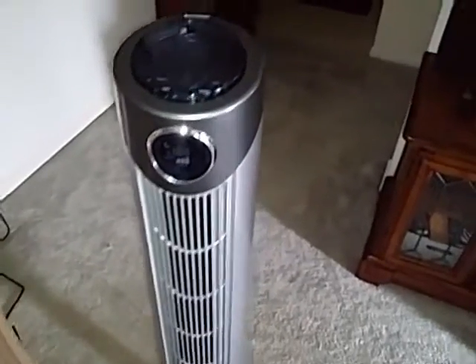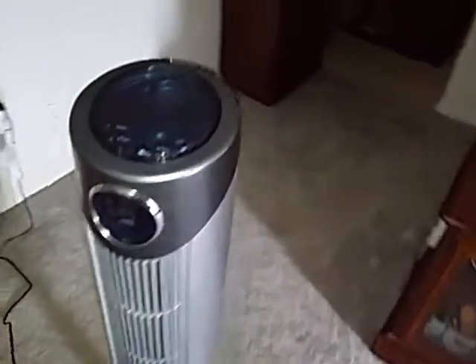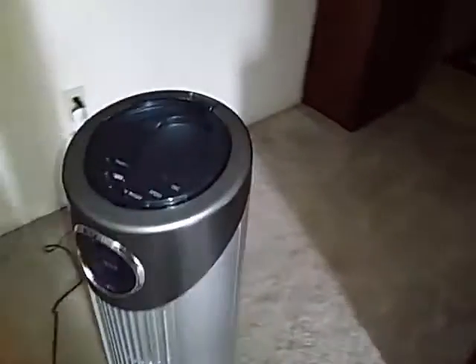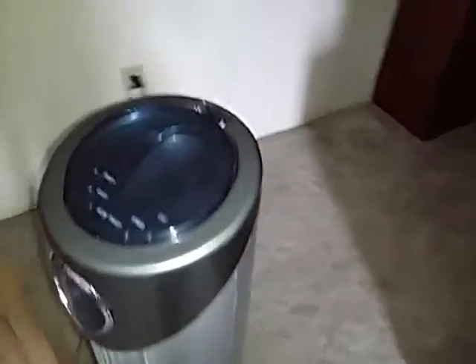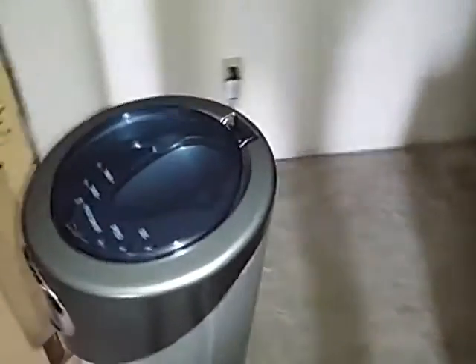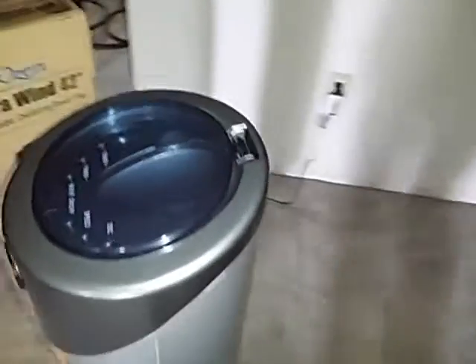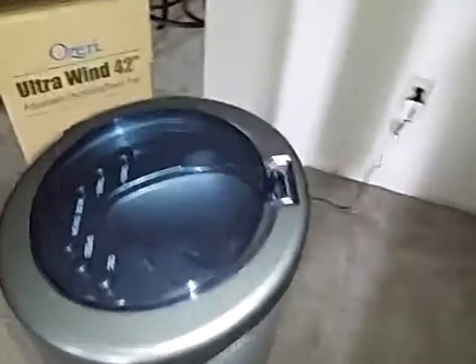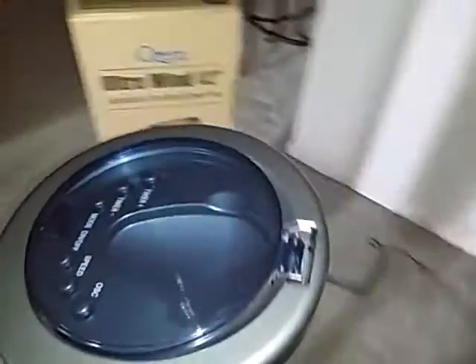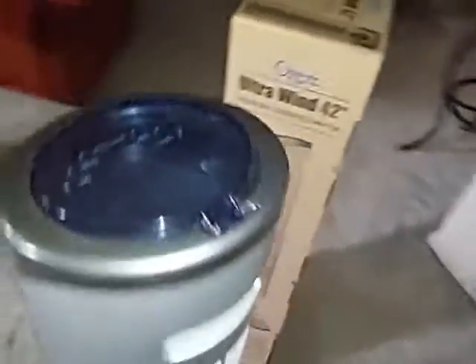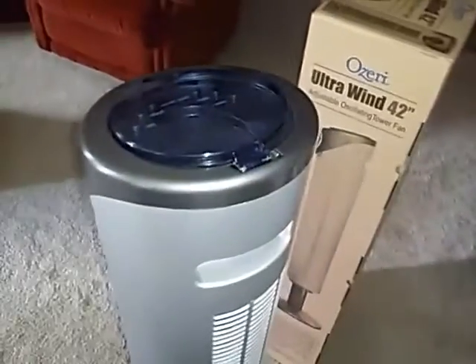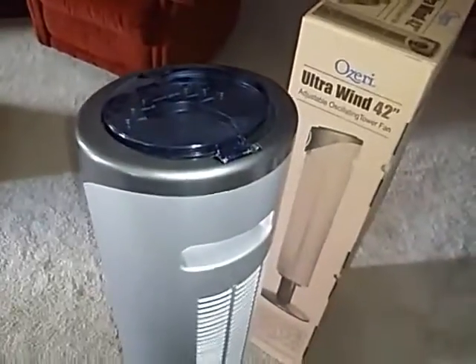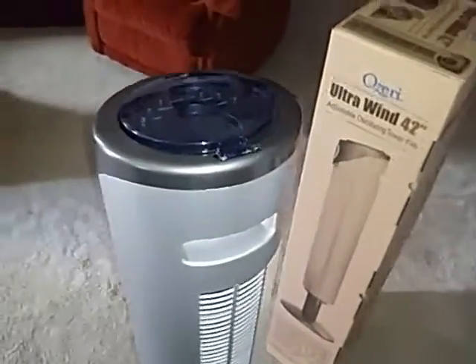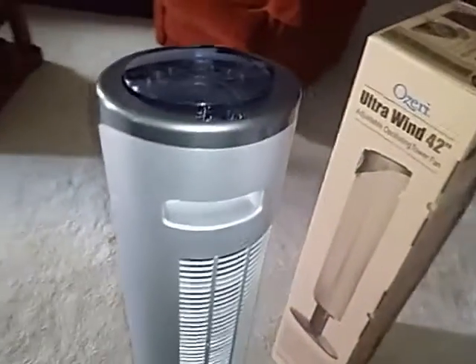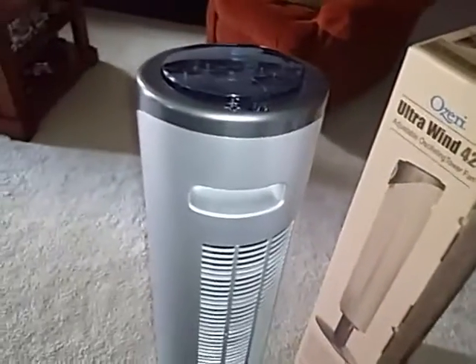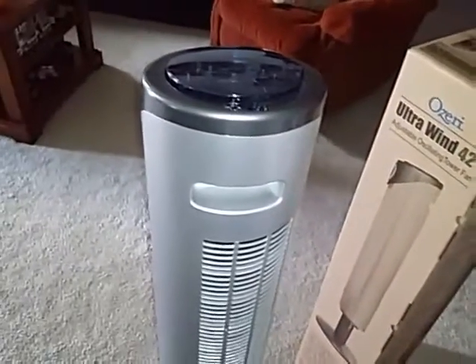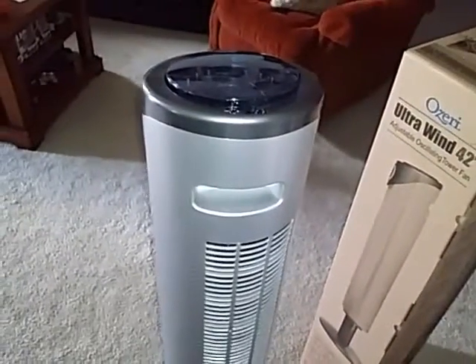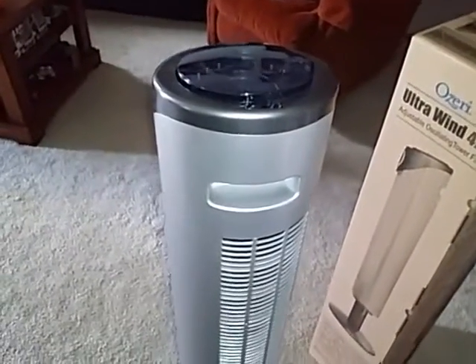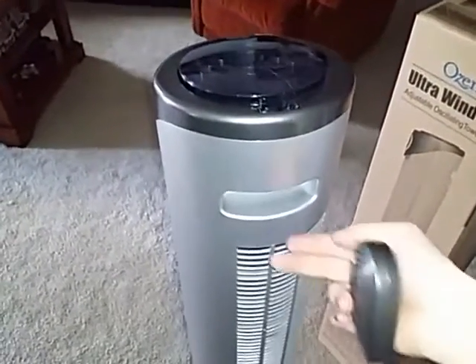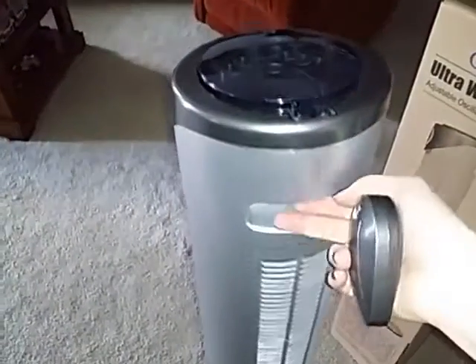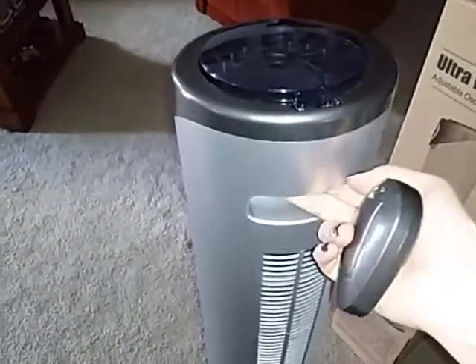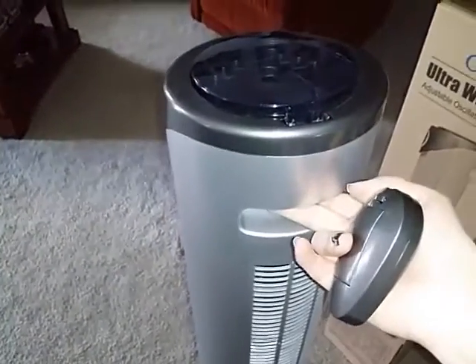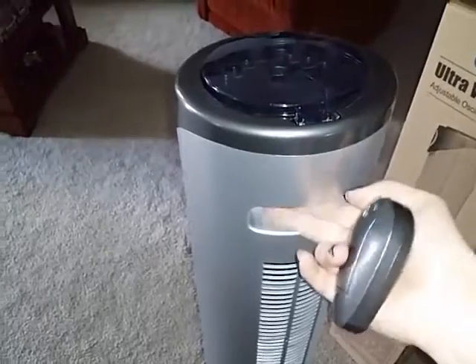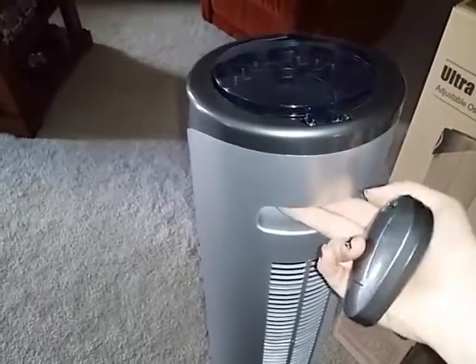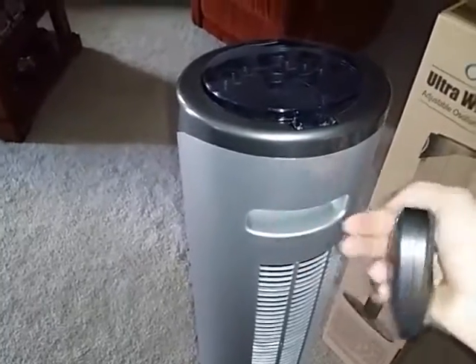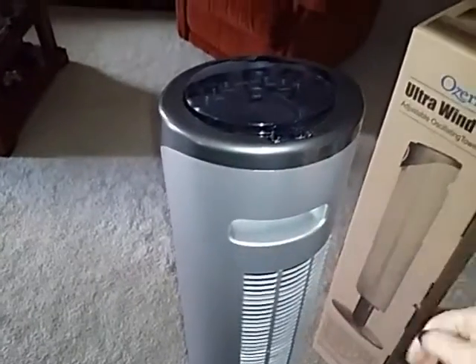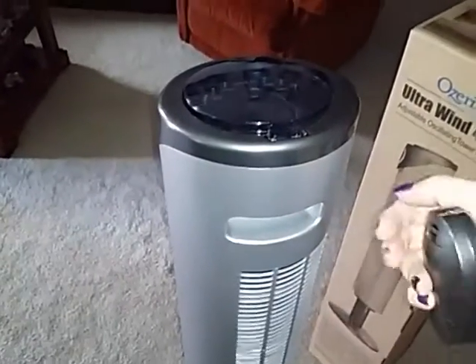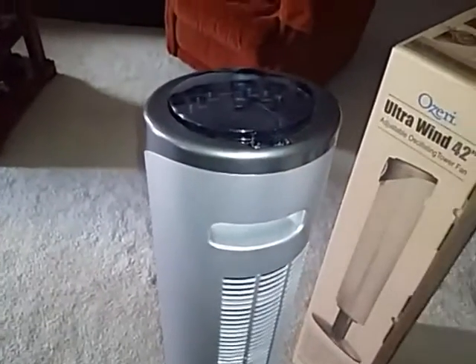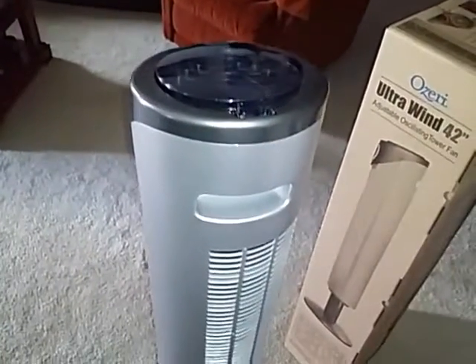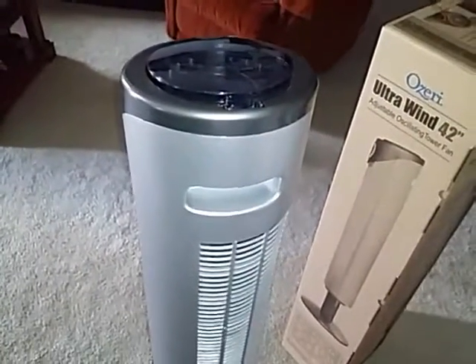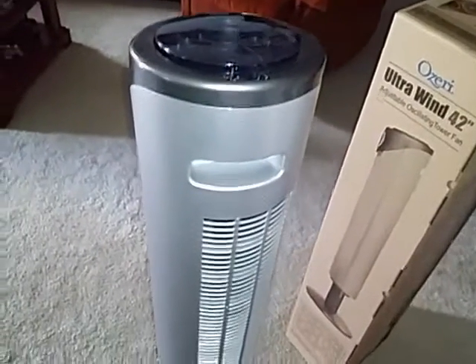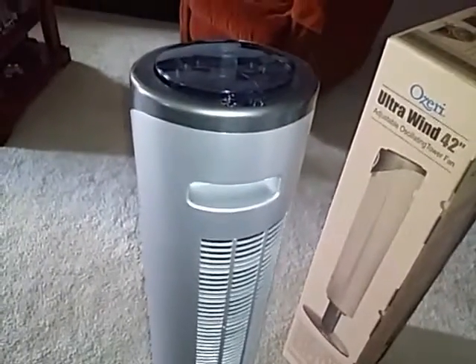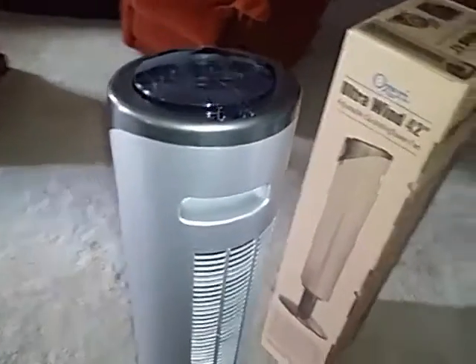Another nice feature about the fan is it is very lightweight, so it's not big, heavy, and bulky to carry around. It has a nice handle on the back, so when you do lift it to carry it, it makes it much easier.